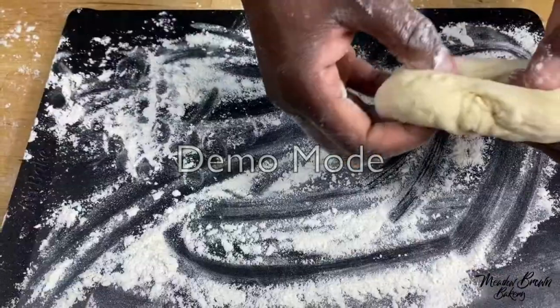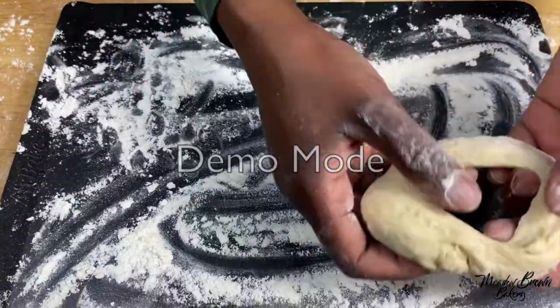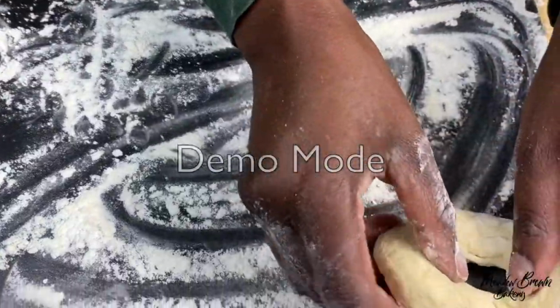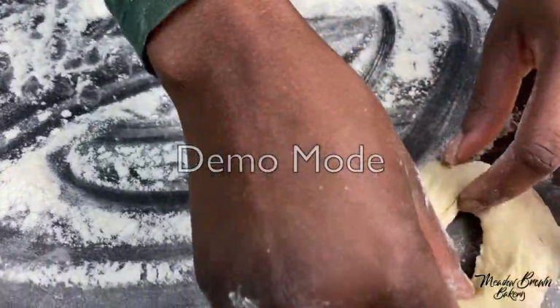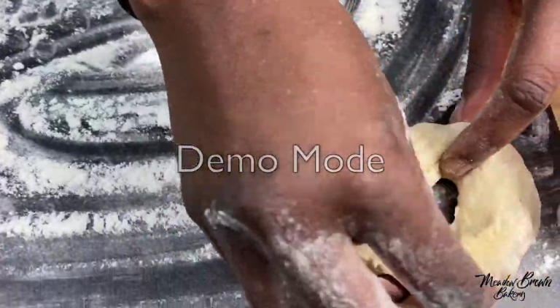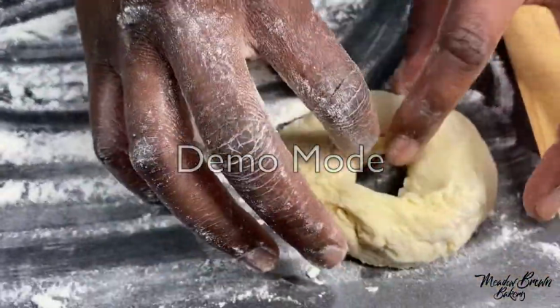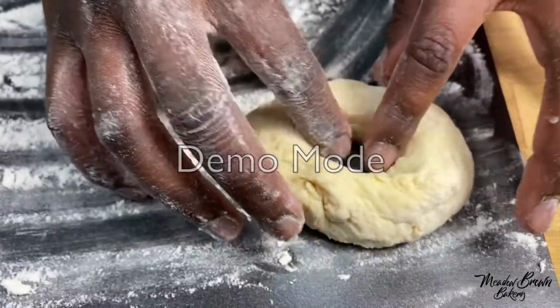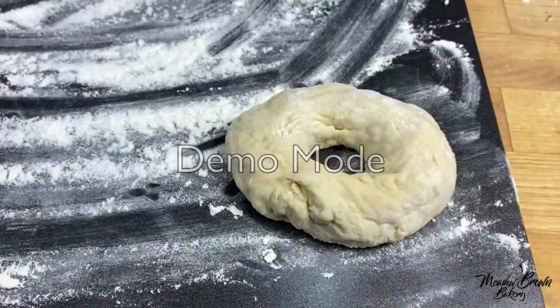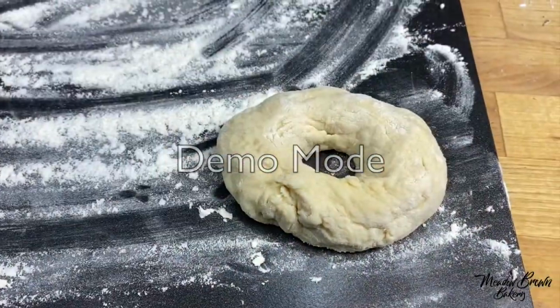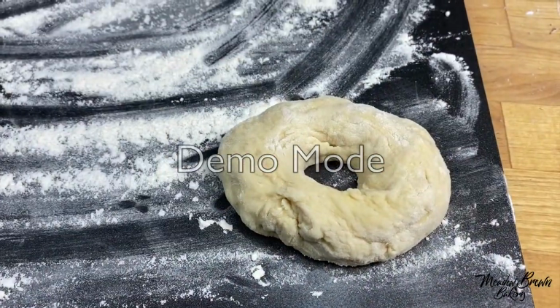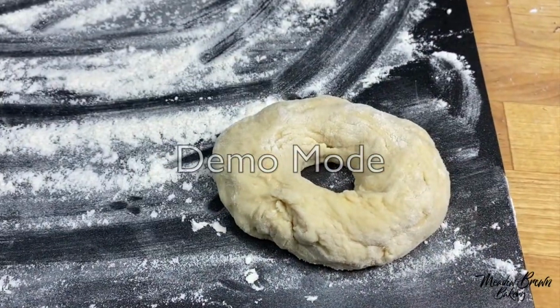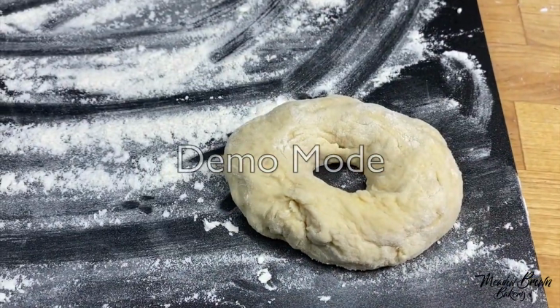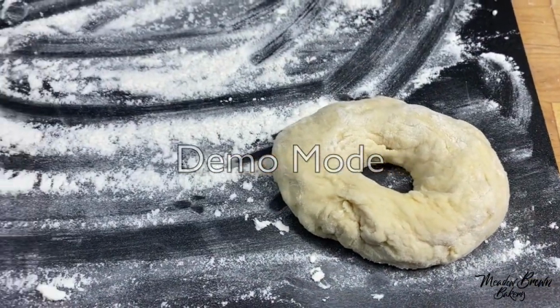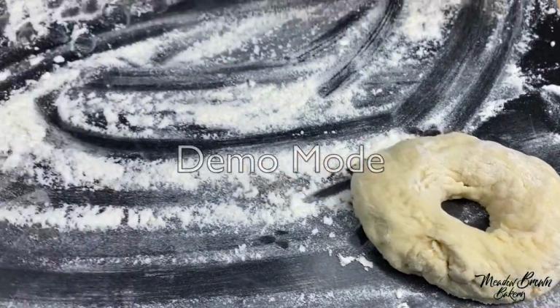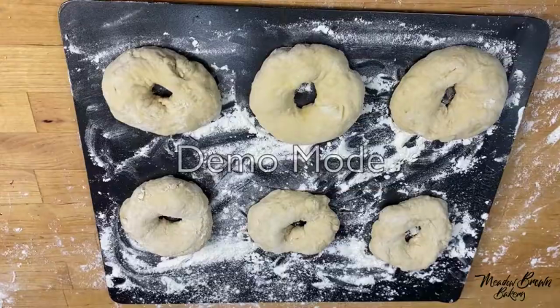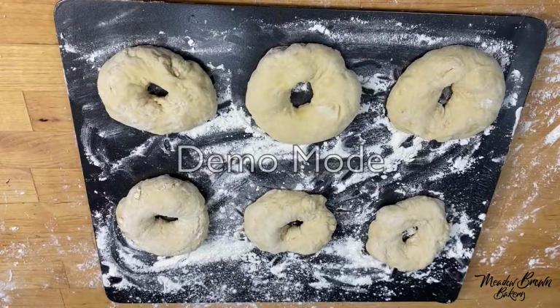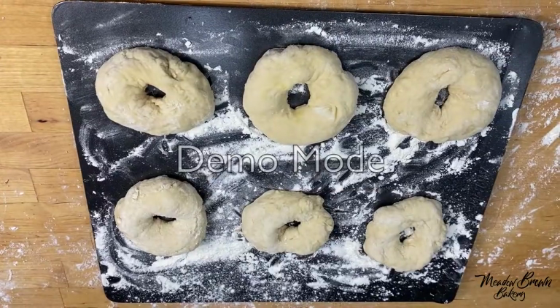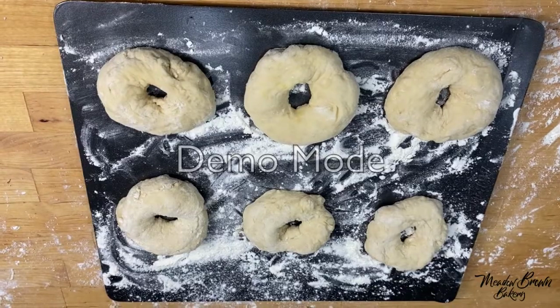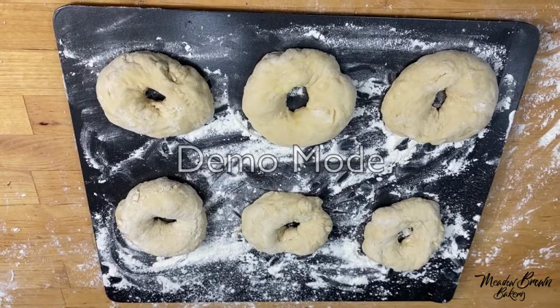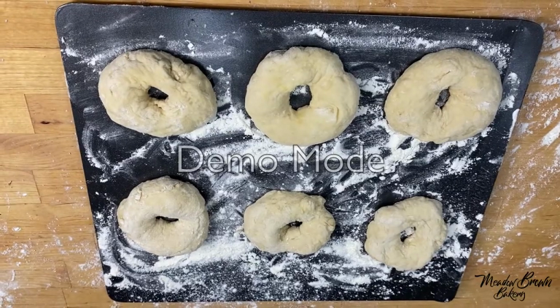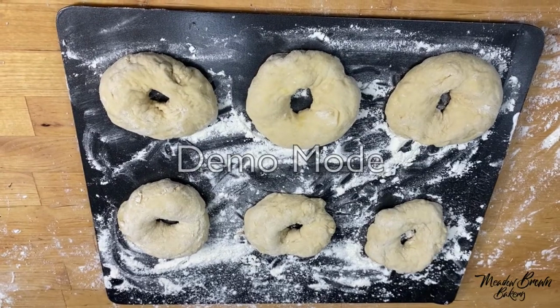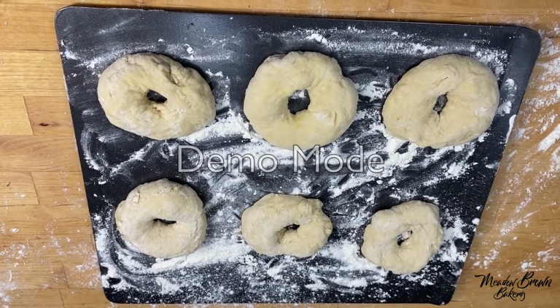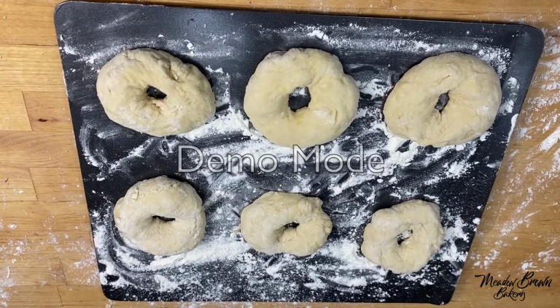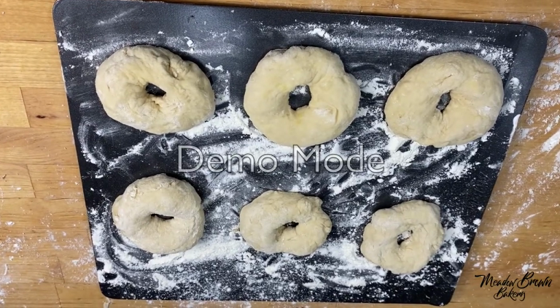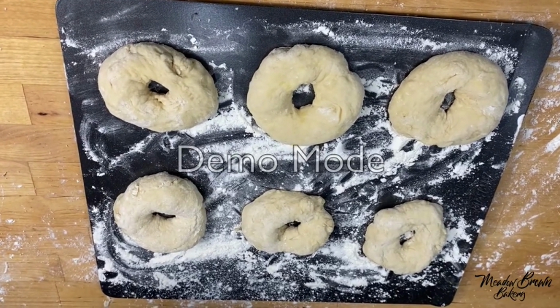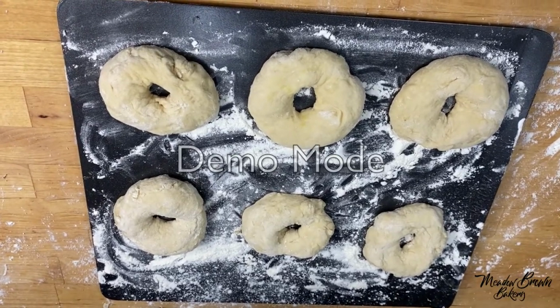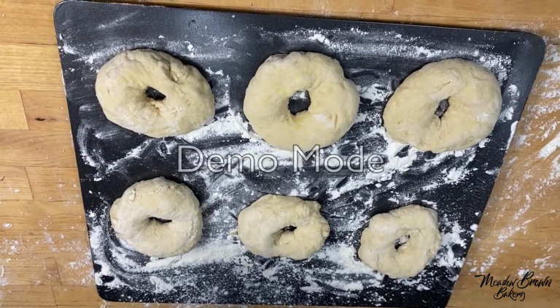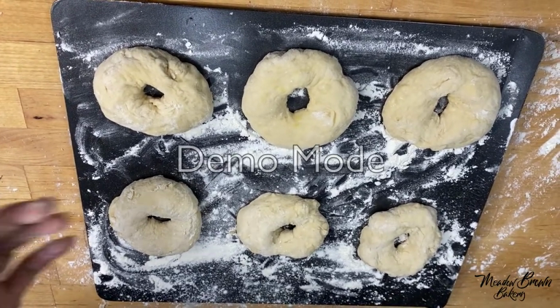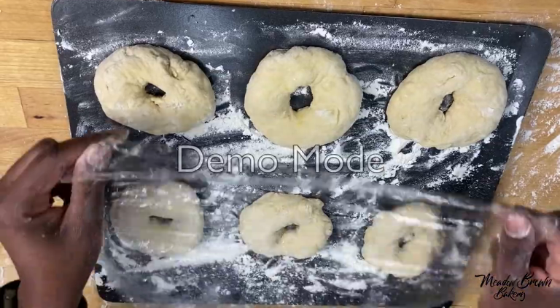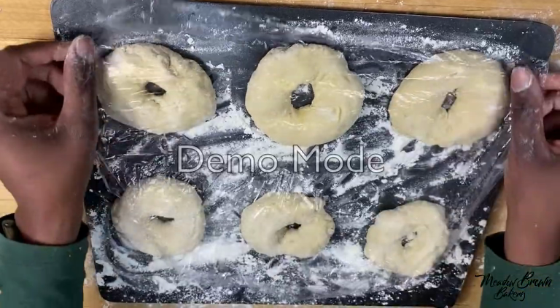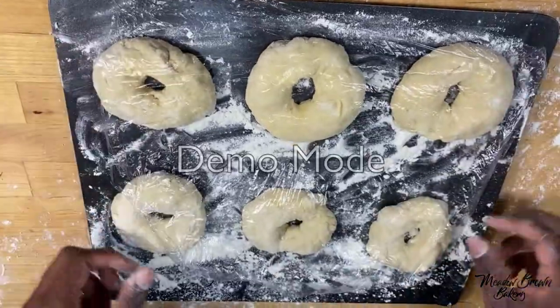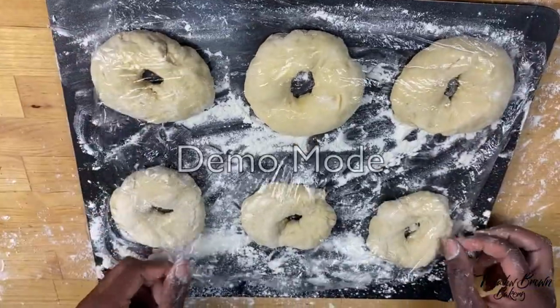Put the bagel dough on the prepared baking tray. Continue the process until all the dough has been used up. You may need two trays because you need to space them apart and give them room to rise. Cover them for about 15 minutes.